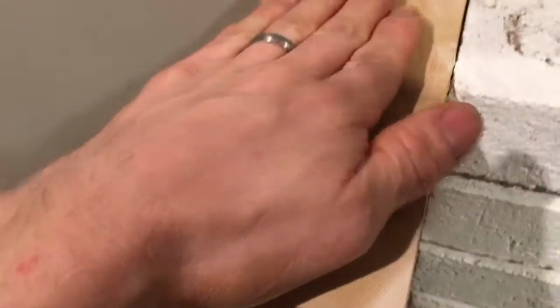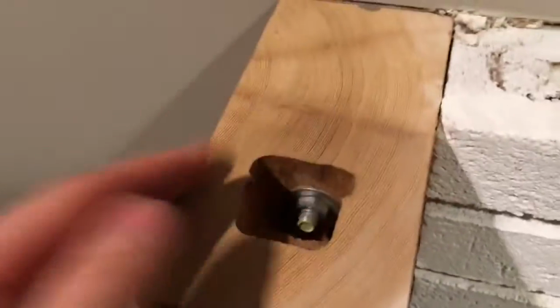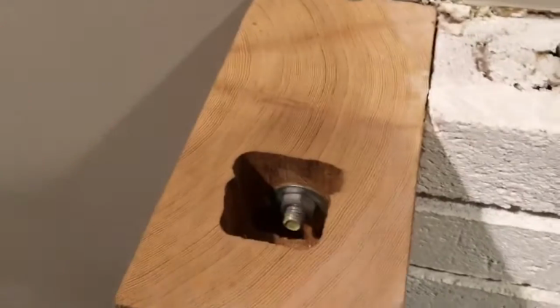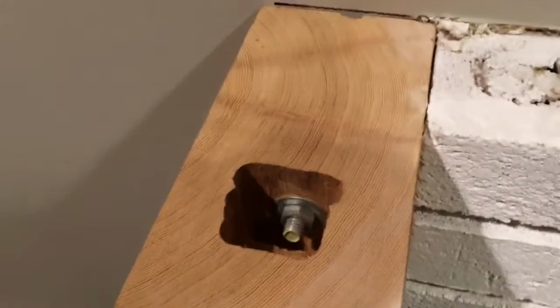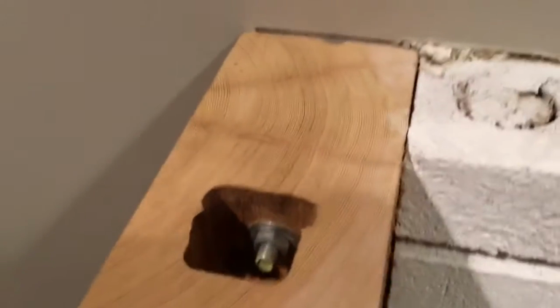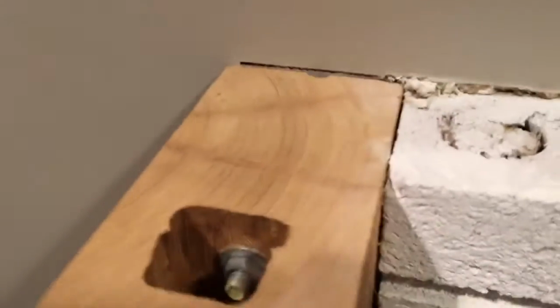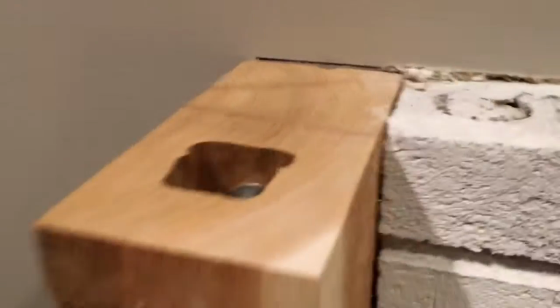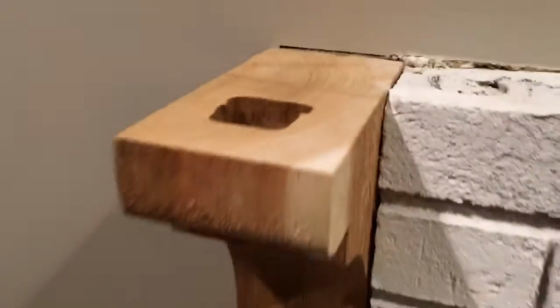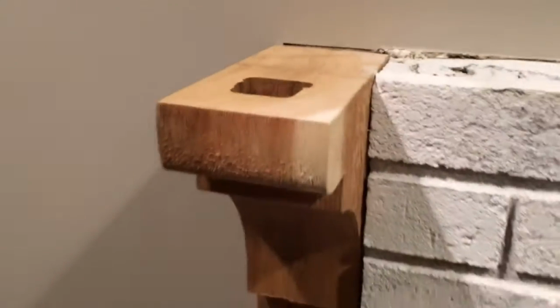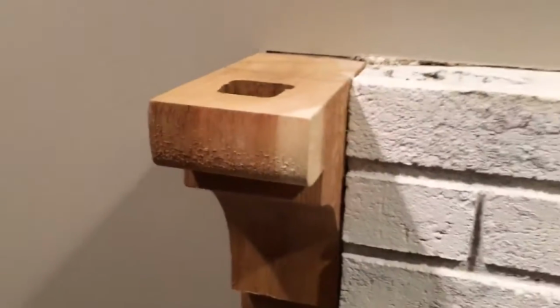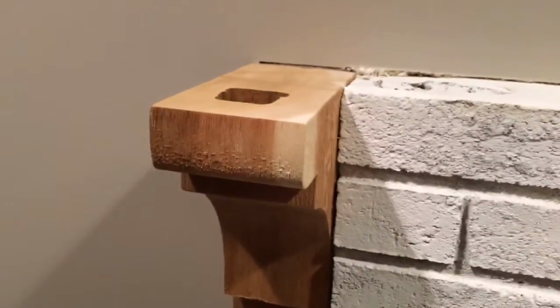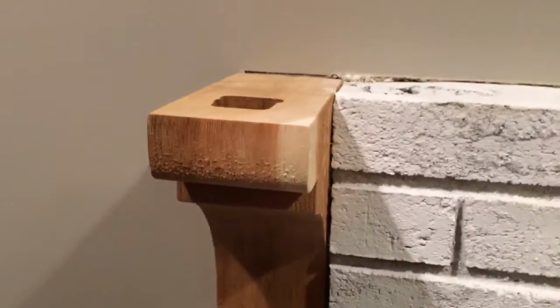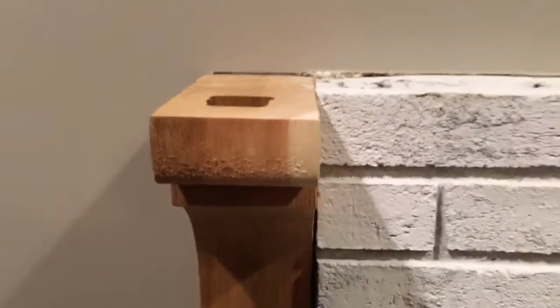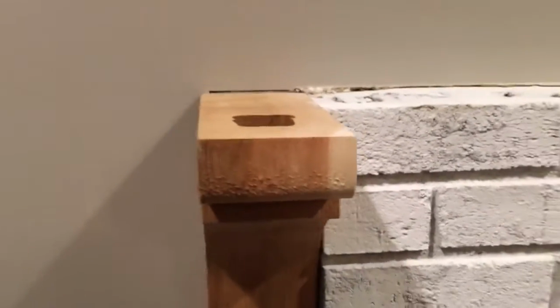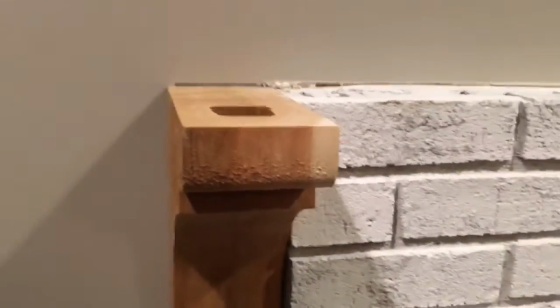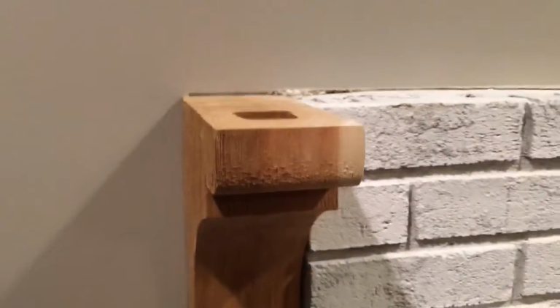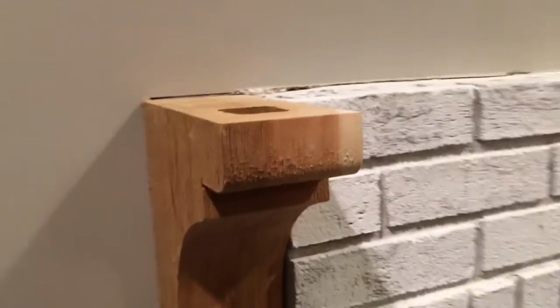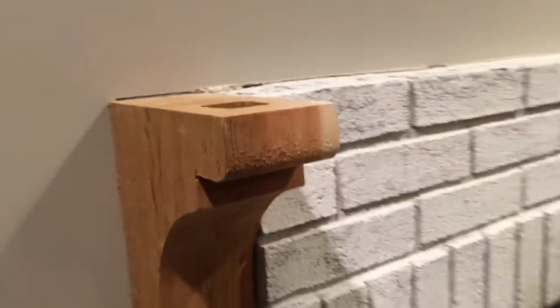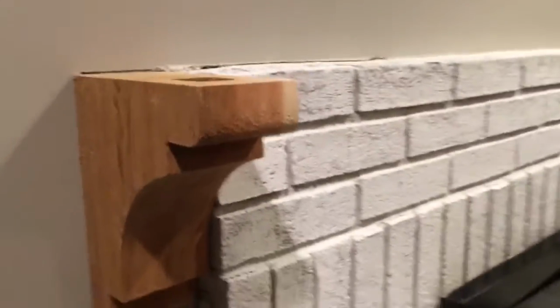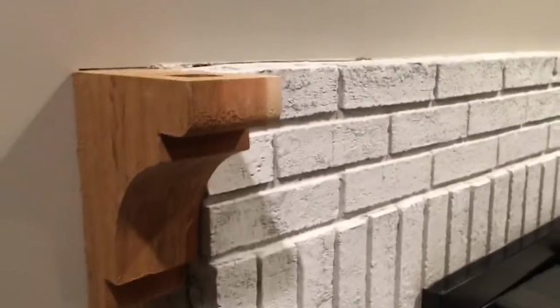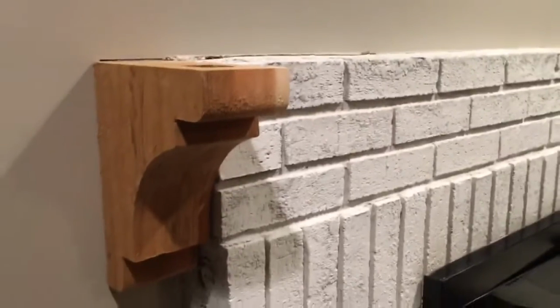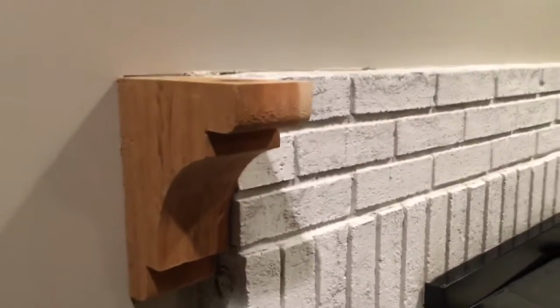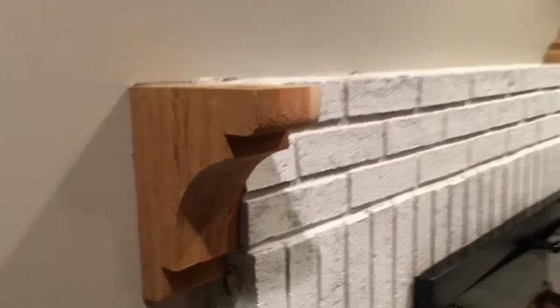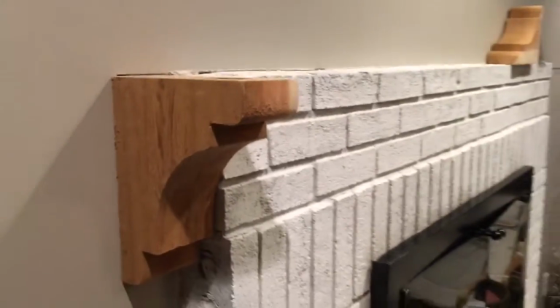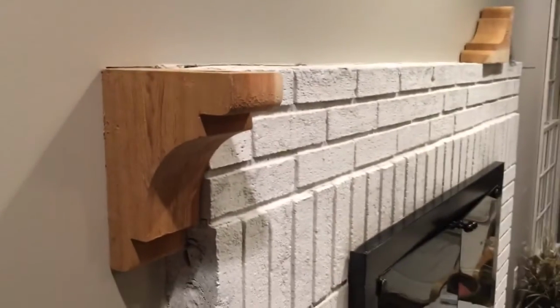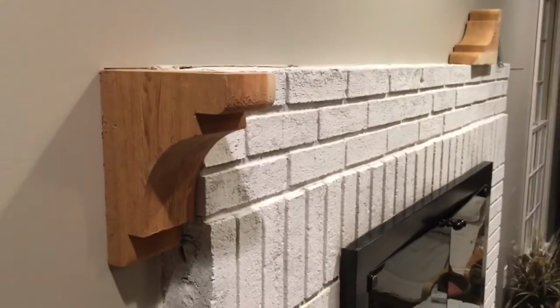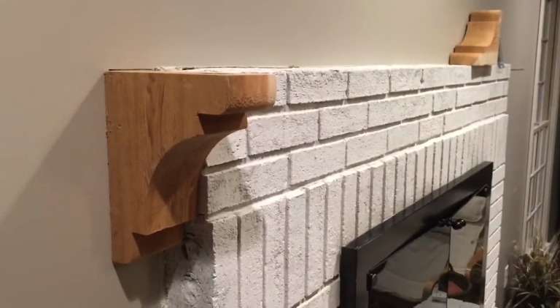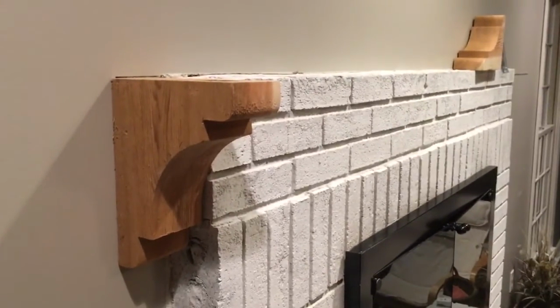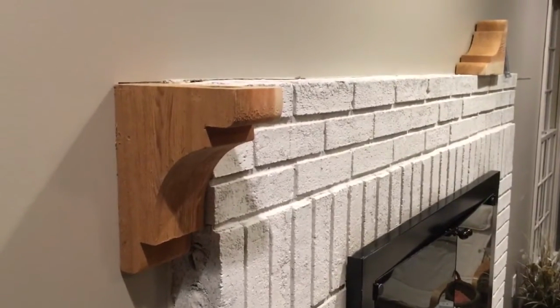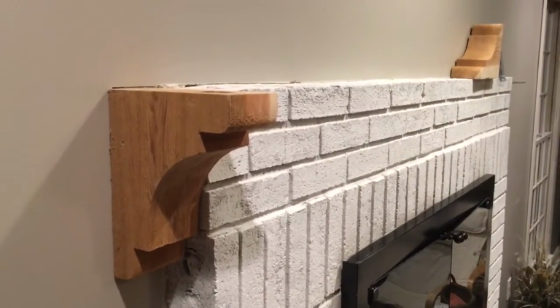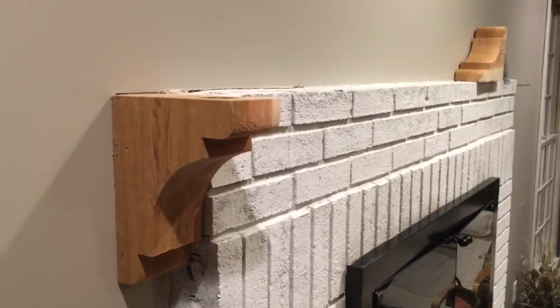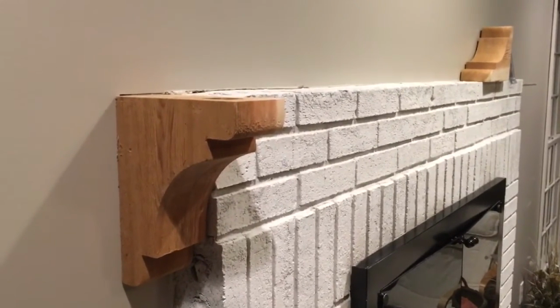Believe it or not, I stood on it — it wasn't pretty, but I had to know. And it did indeed hold my weight, so I'm confident it will hold the mantle very well.